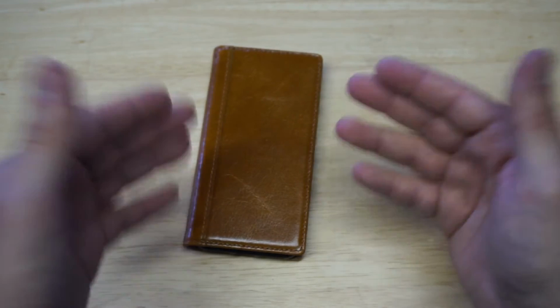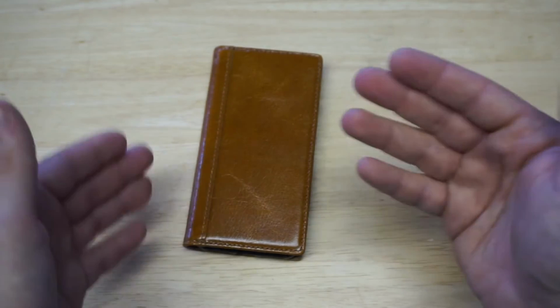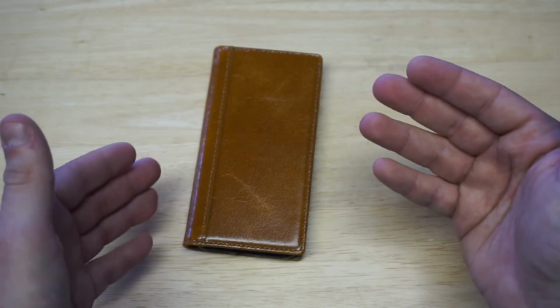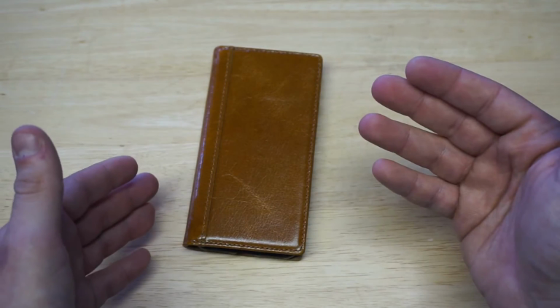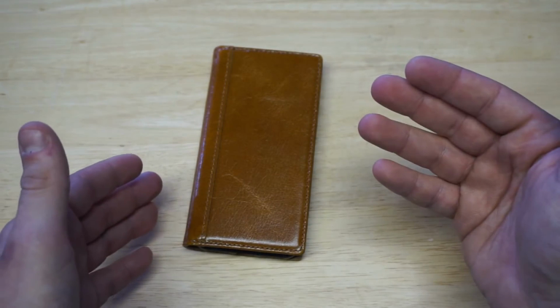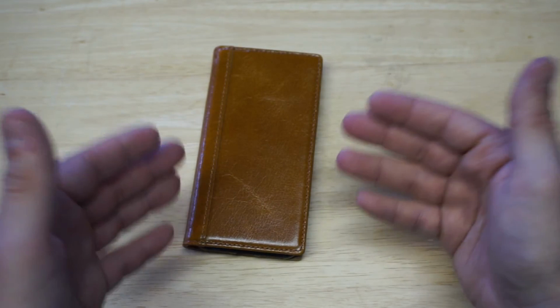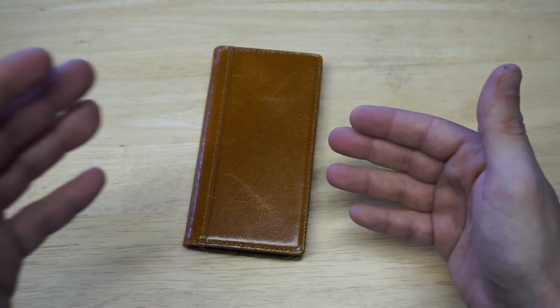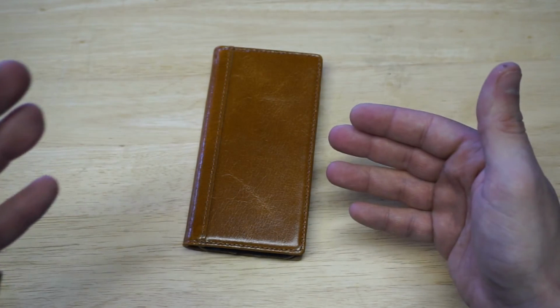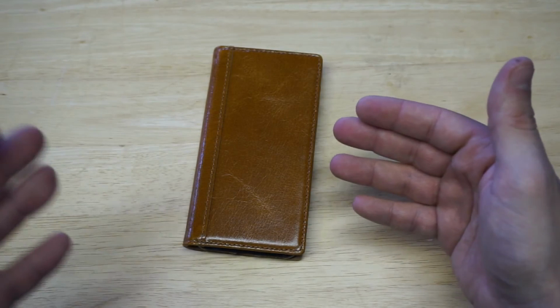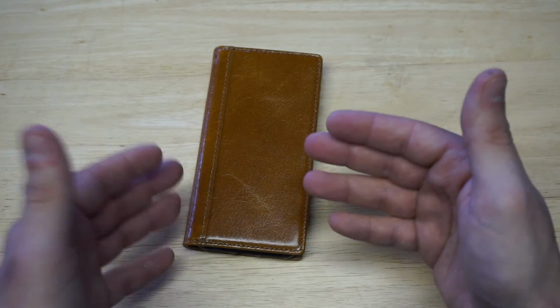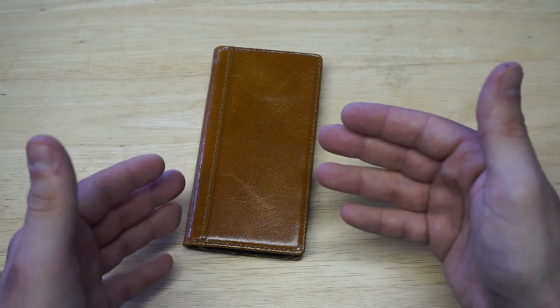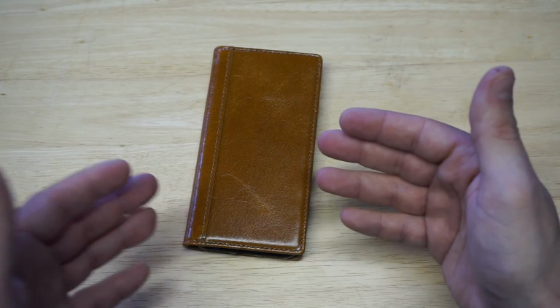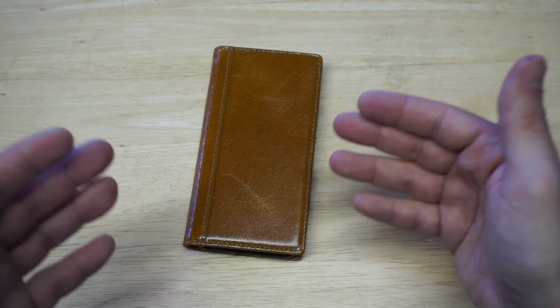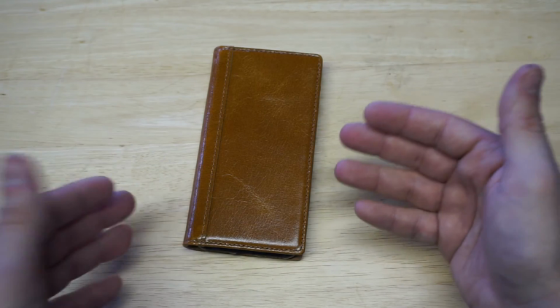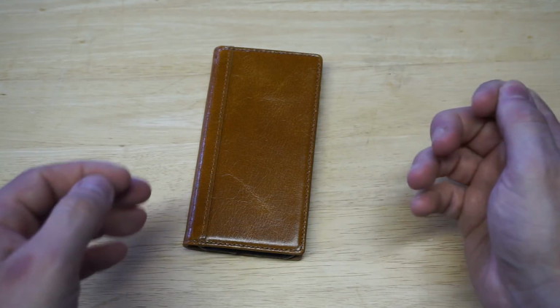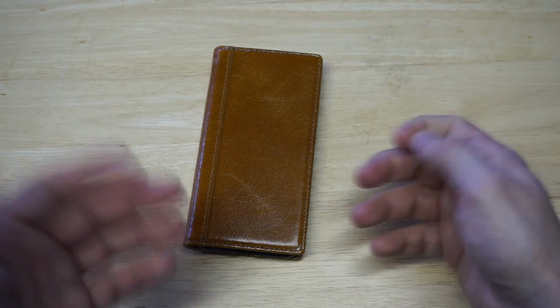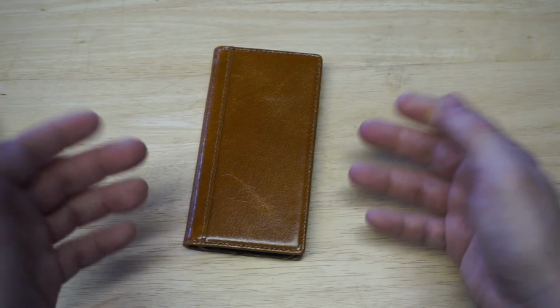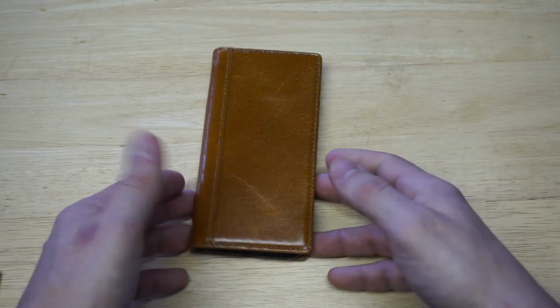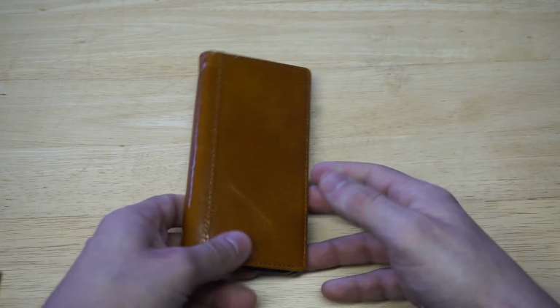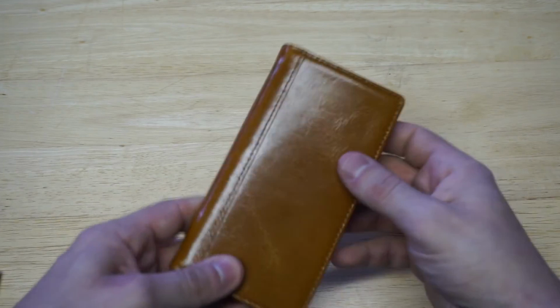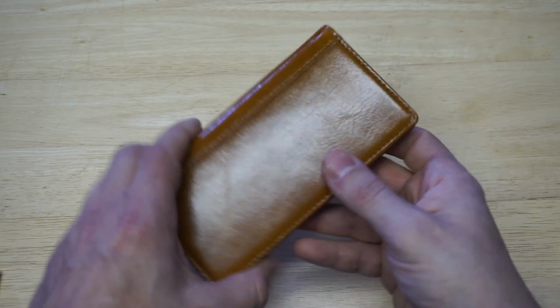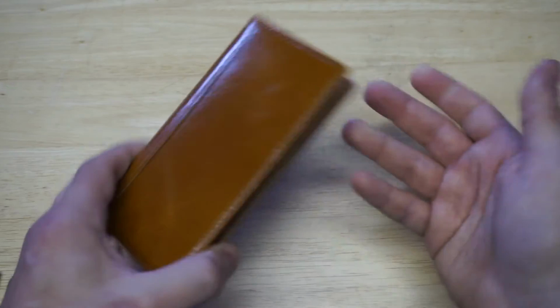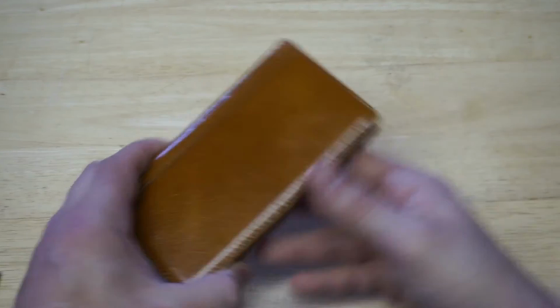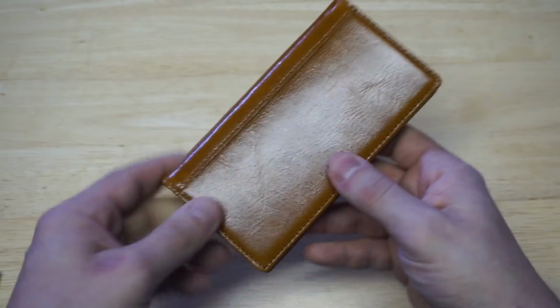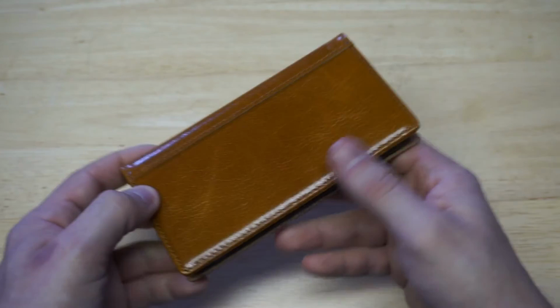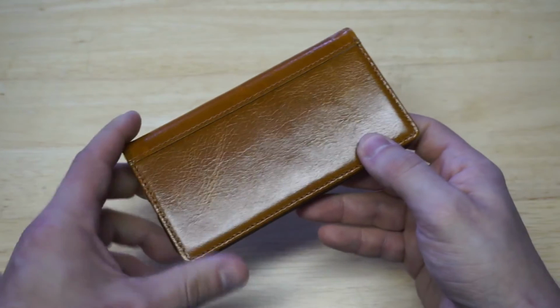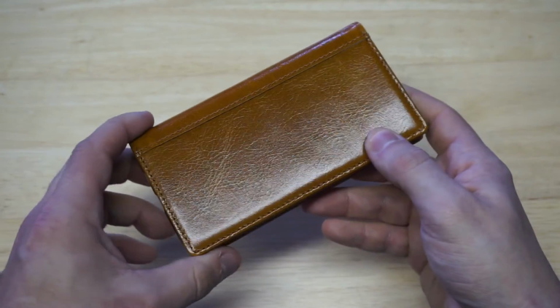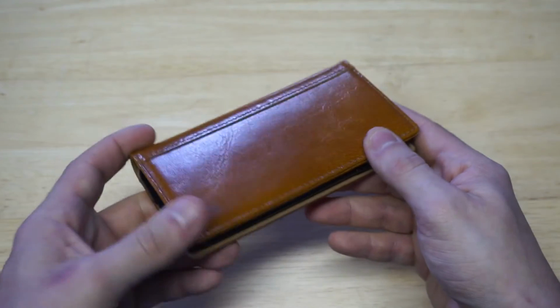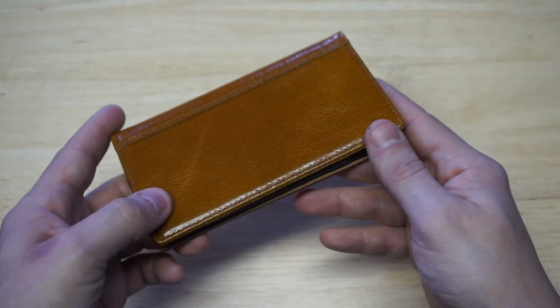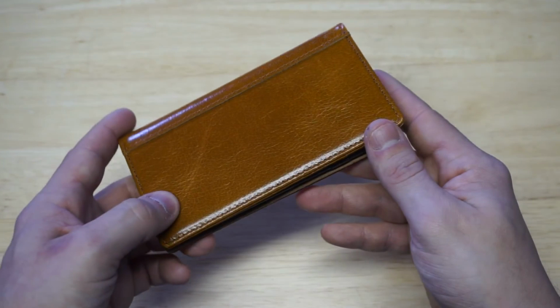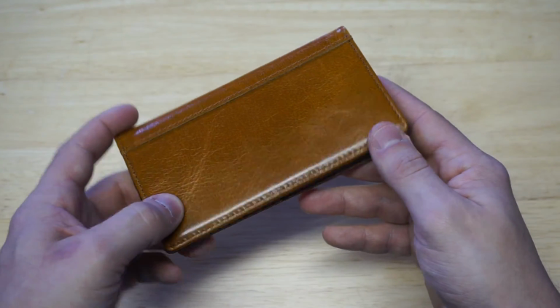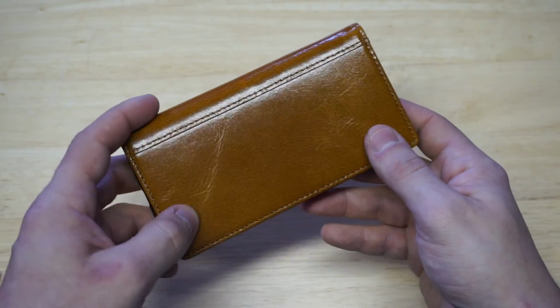It weighs about 2.5 ounces, so it's a little bit heavier than using a TPU case or something, but it's not that much heavier, especially since it's a real leather case.